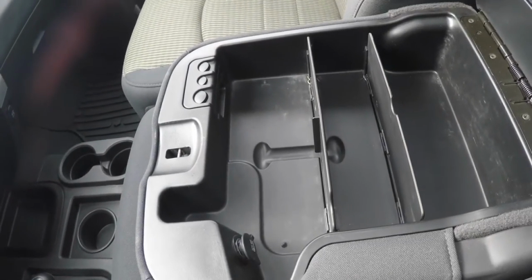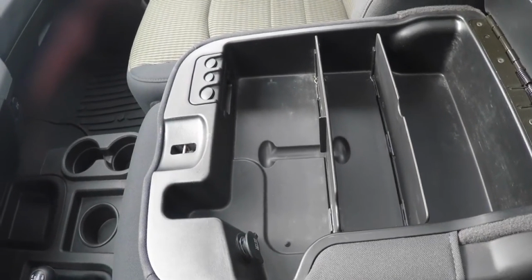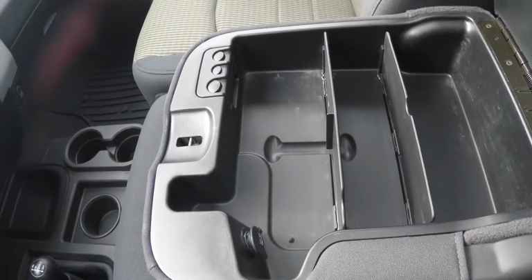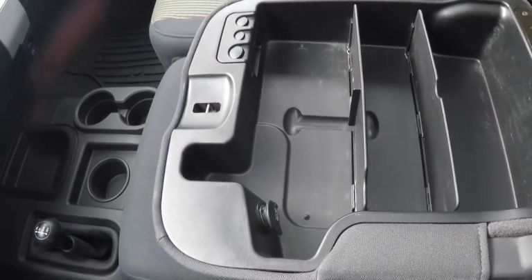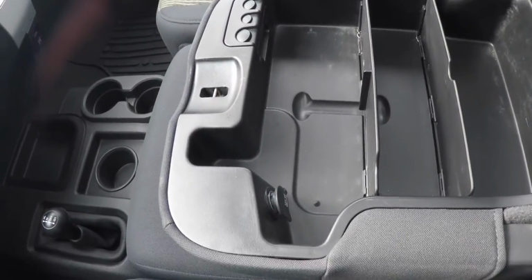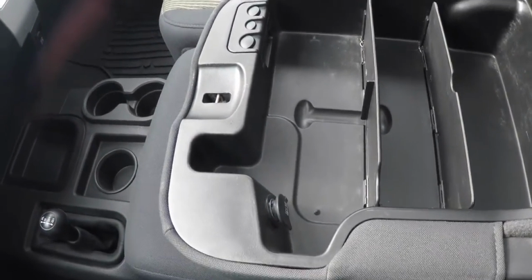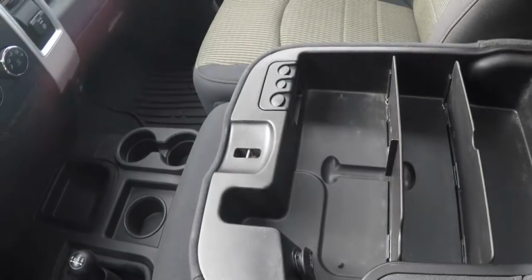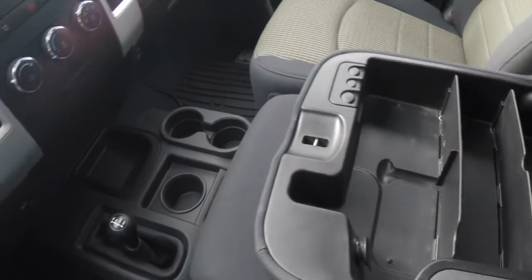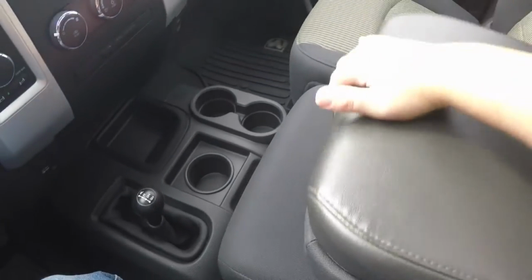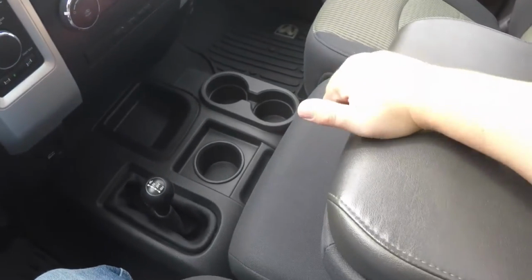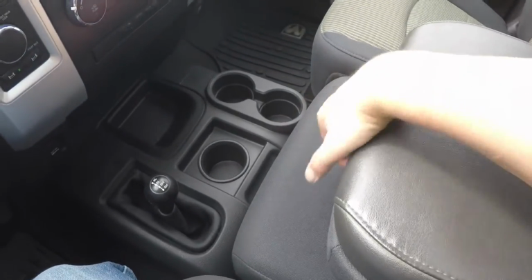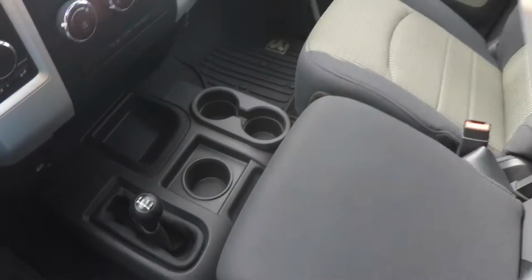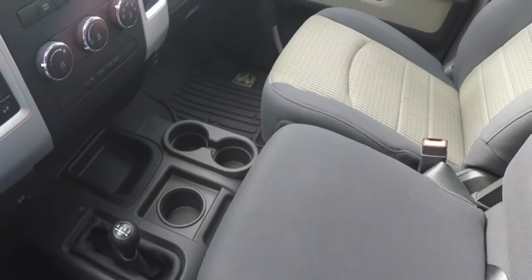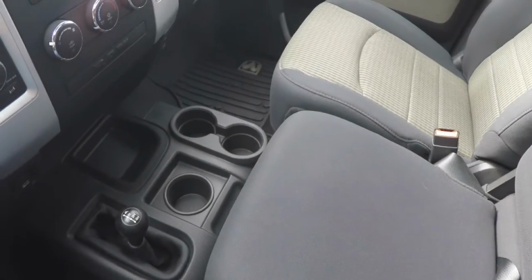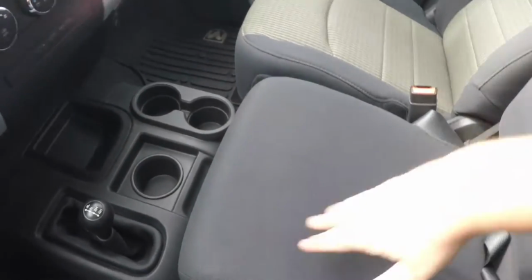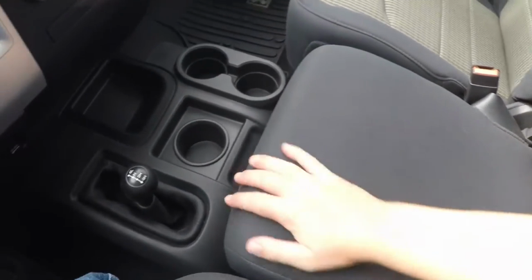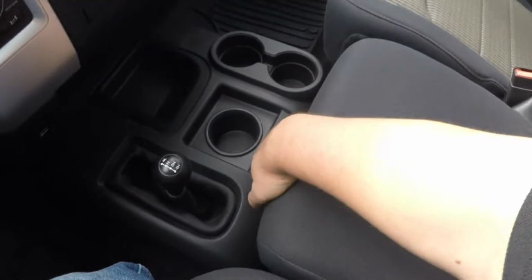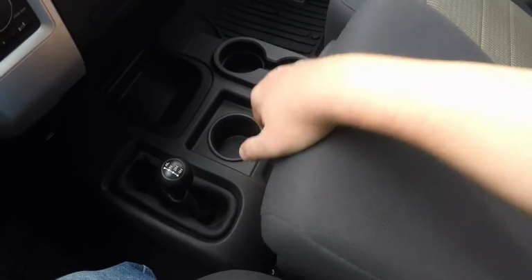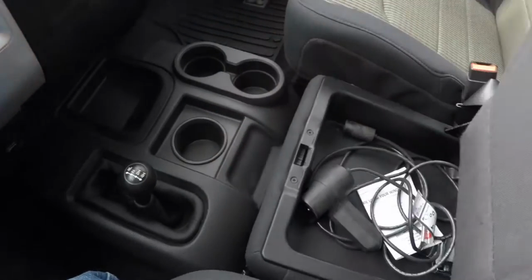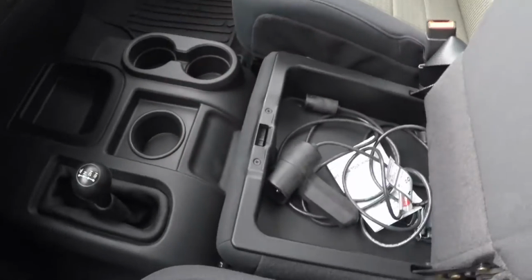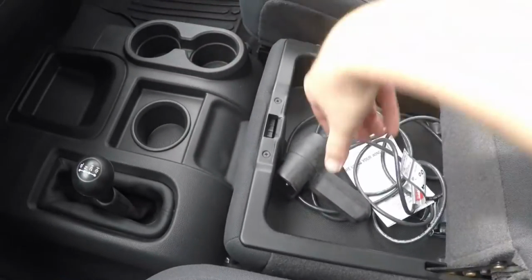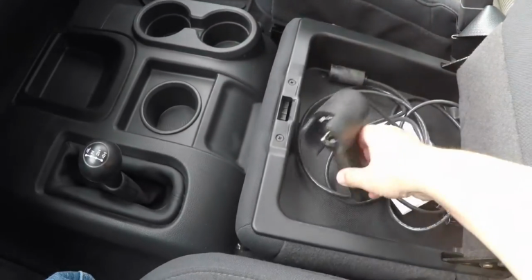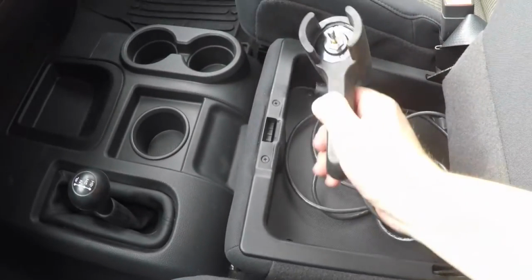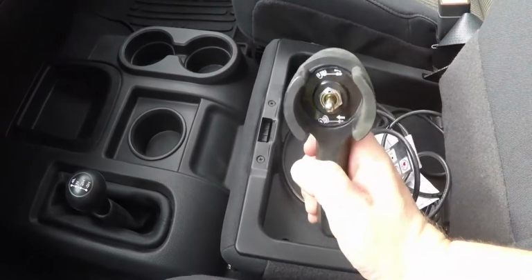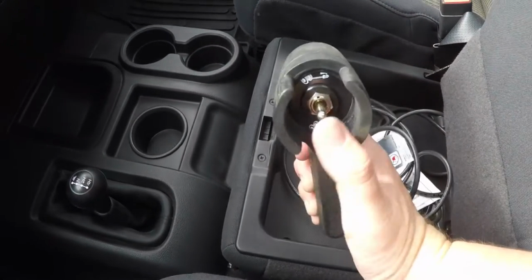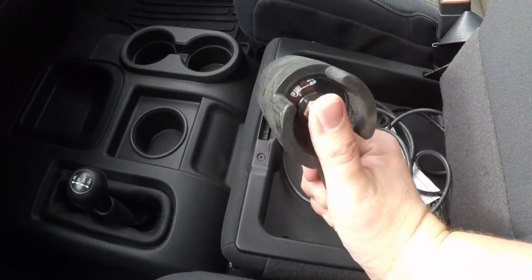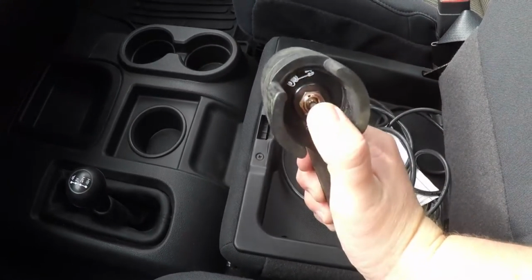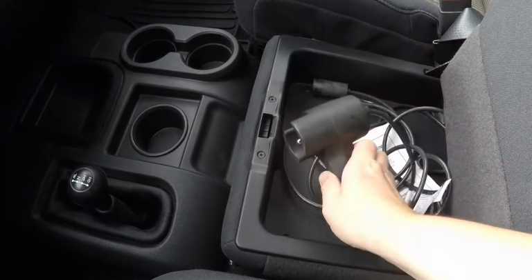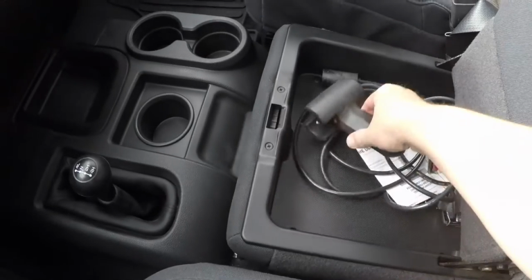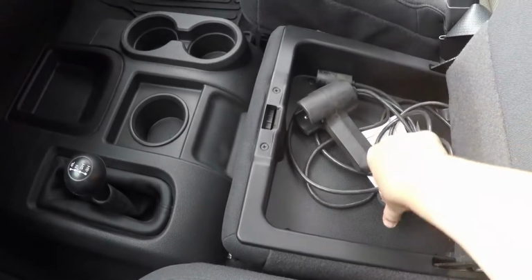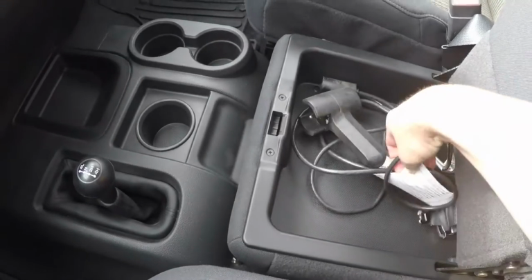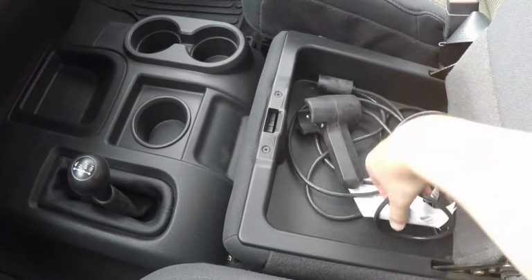Storage in your center armrest with dividers, a 12 volt power point, and a coin holder. With the seat cushion lifted up, you do have storage, and of course your control for your winch, as well as the instructions.